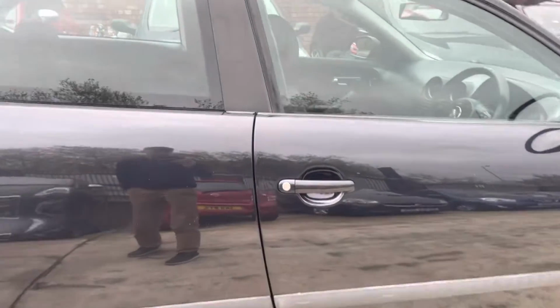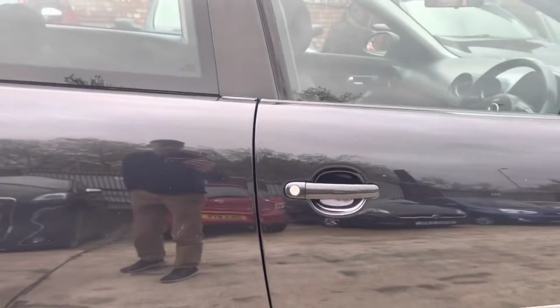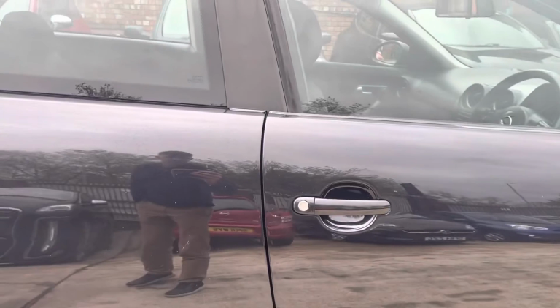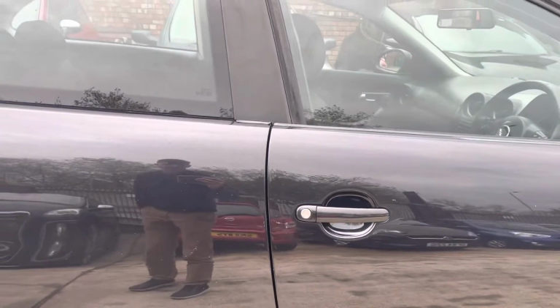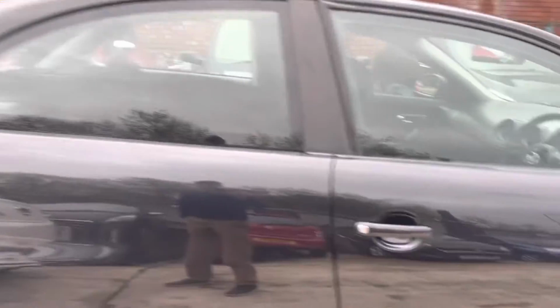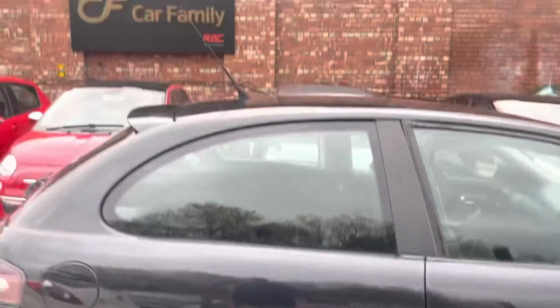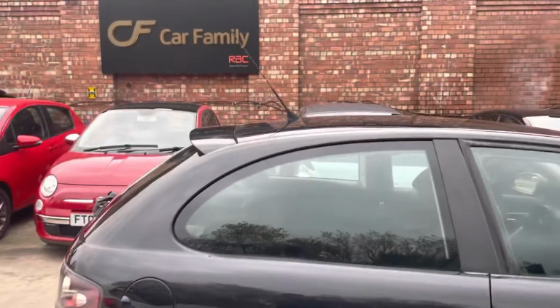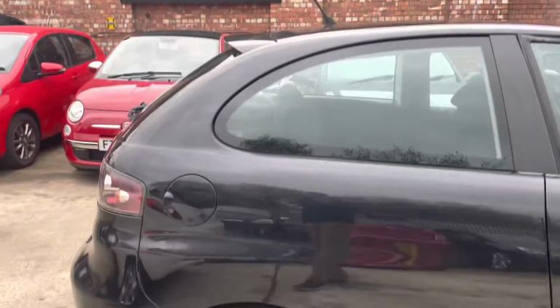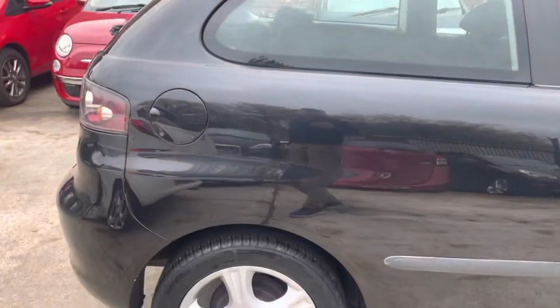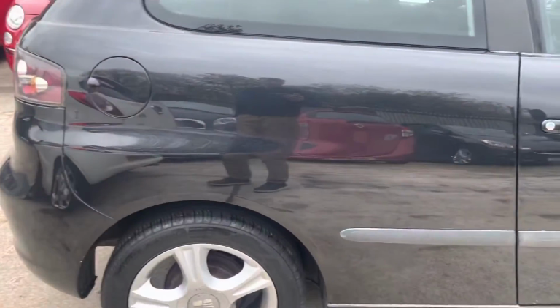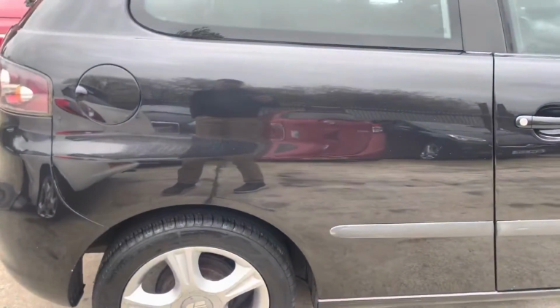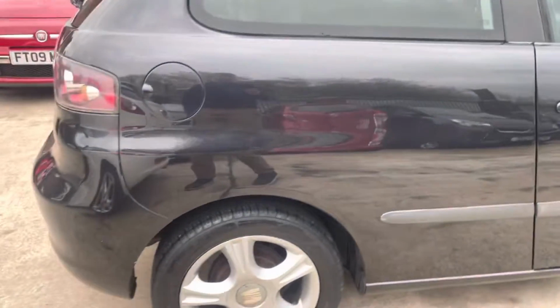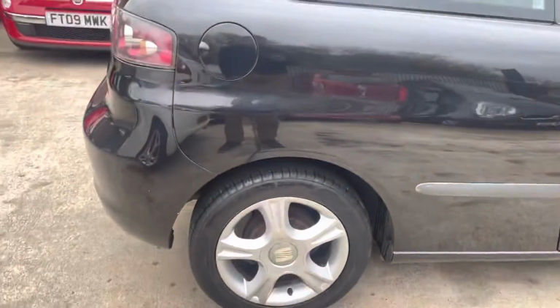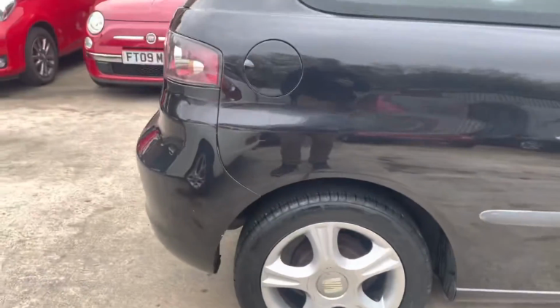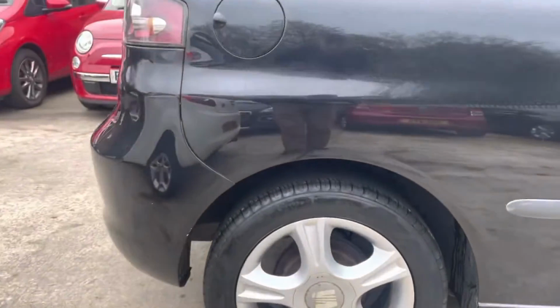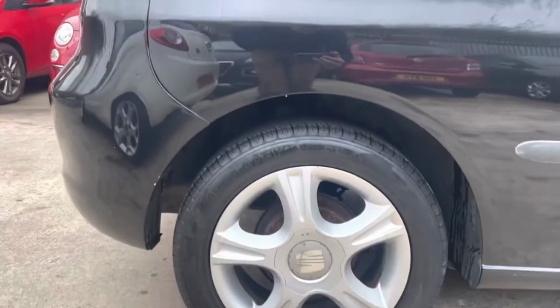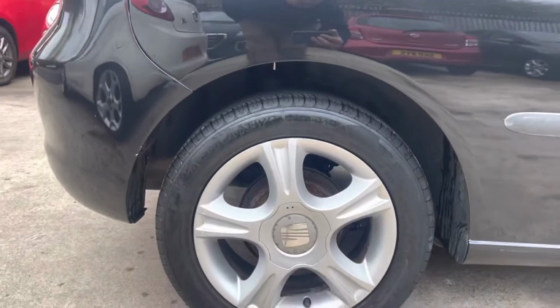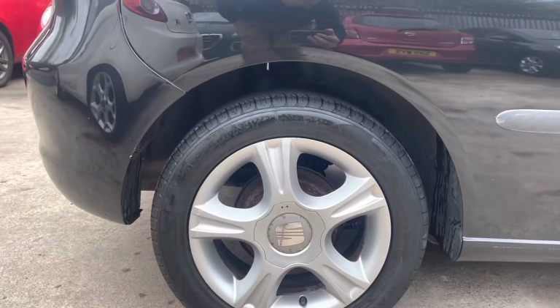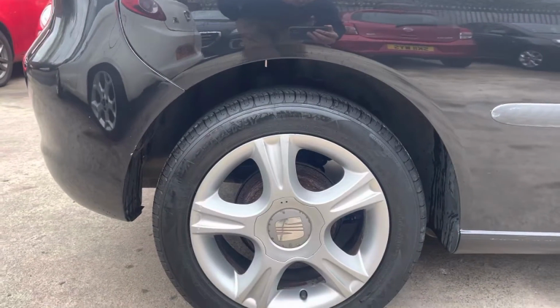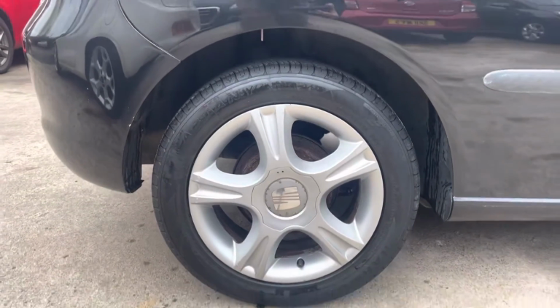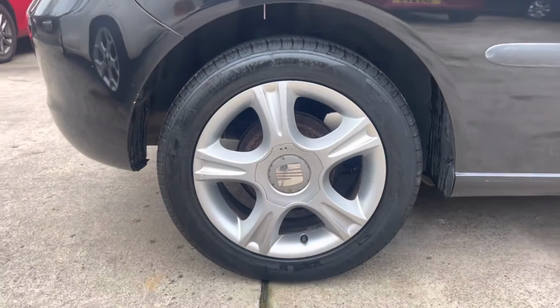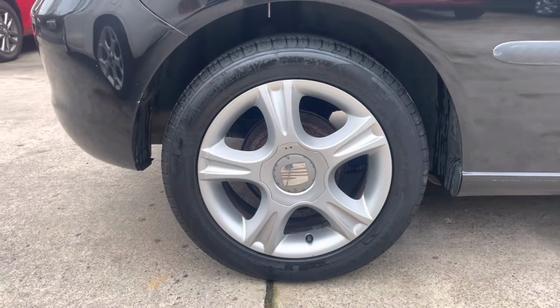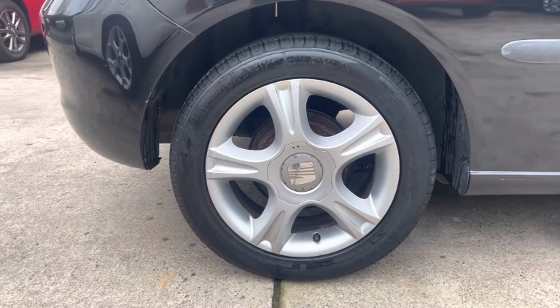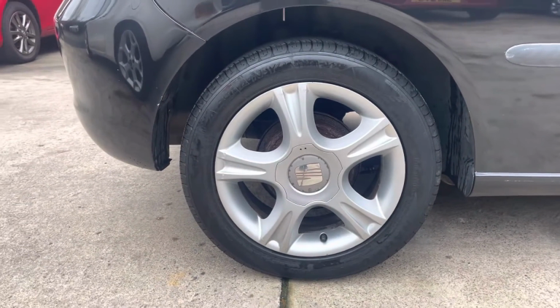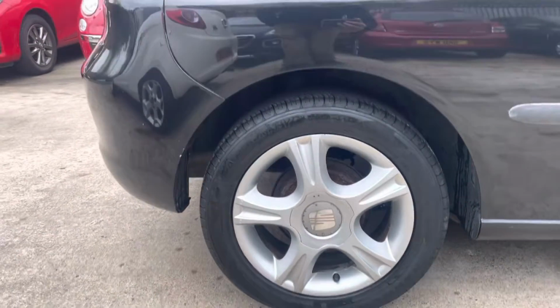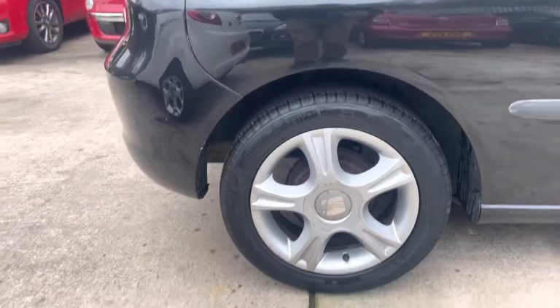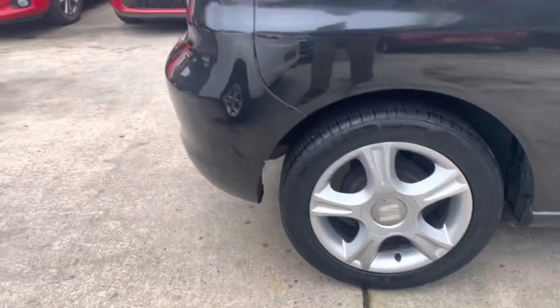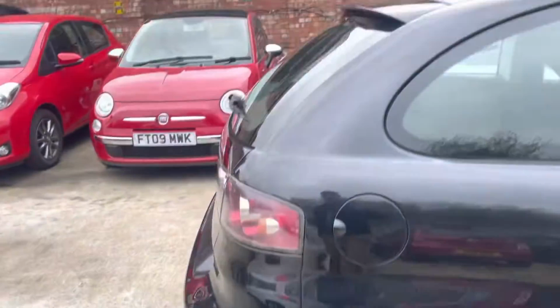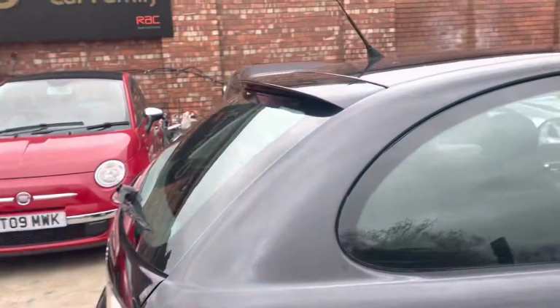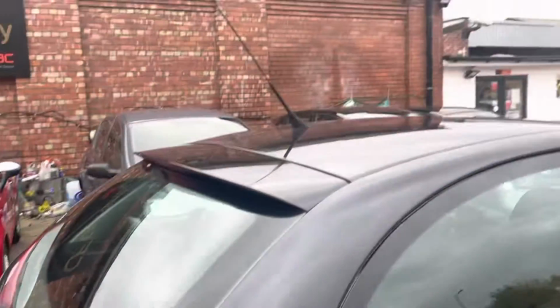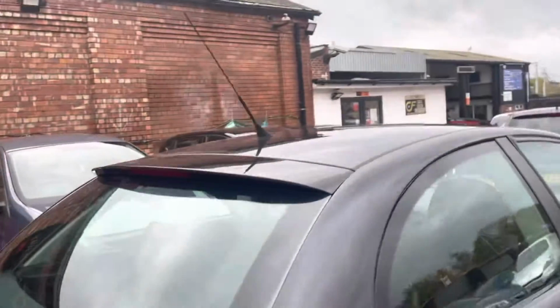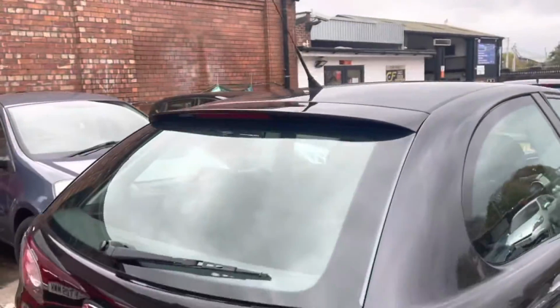Little scratch just by the door handle. Rear quarter panels all in nice condition. All the driver side alloys are in pretty decent nick — a few stone chips. Tyre again, very good.